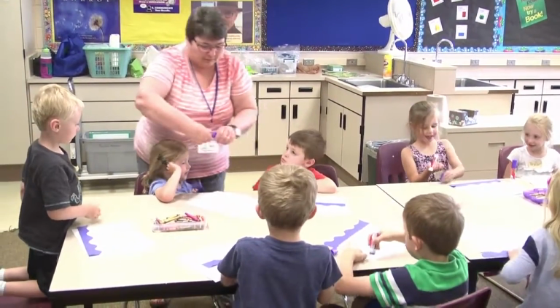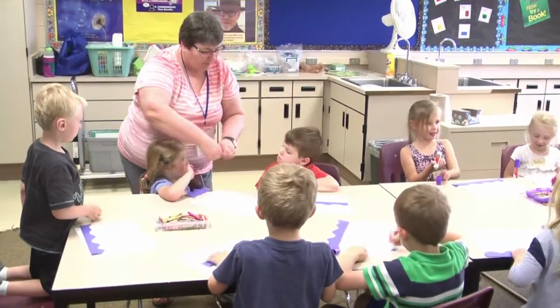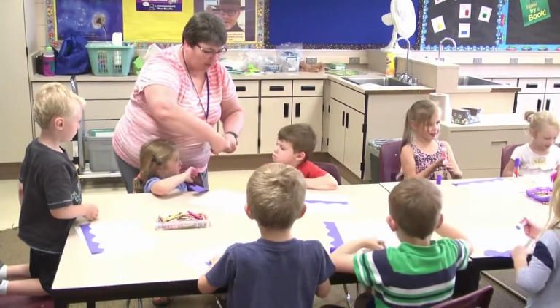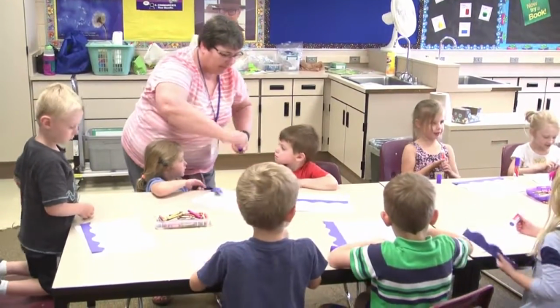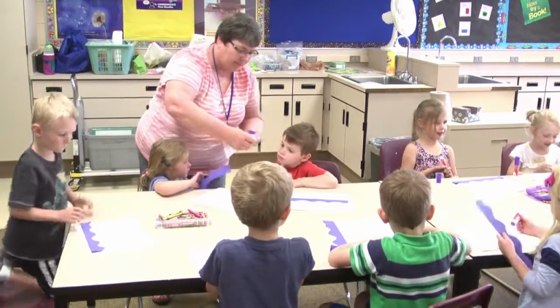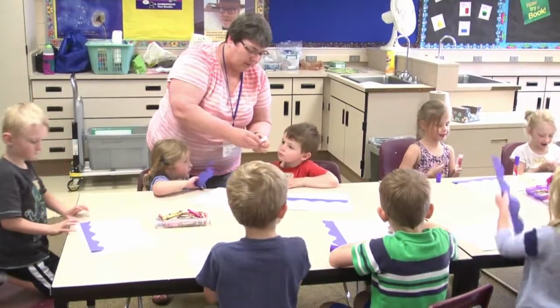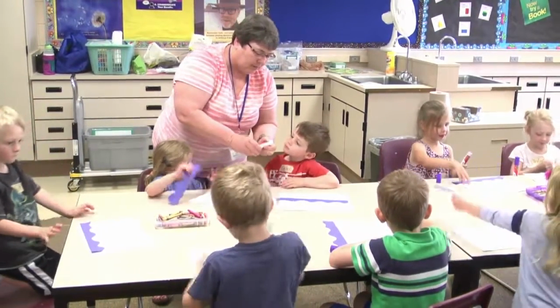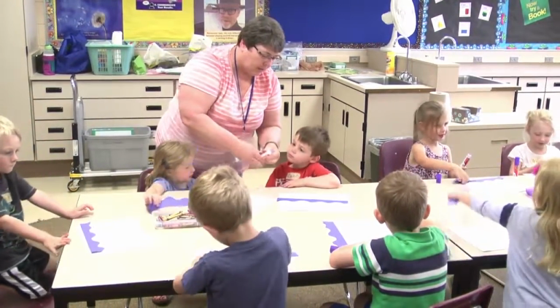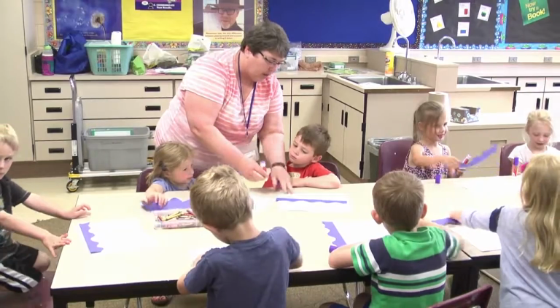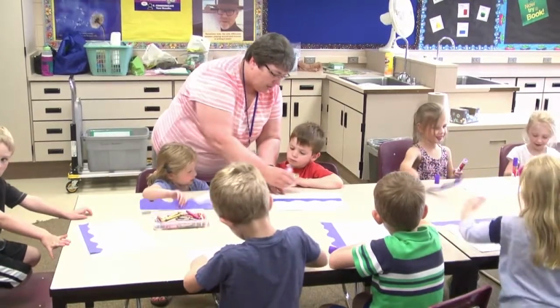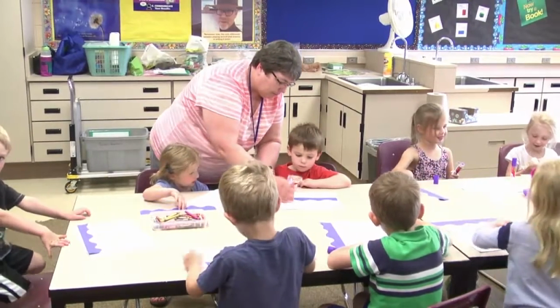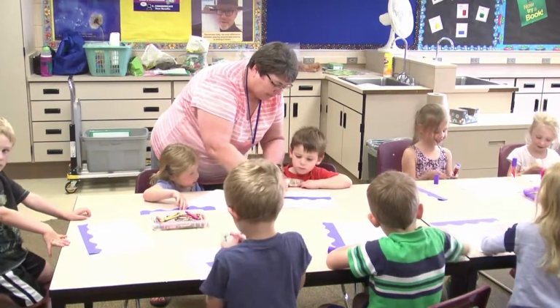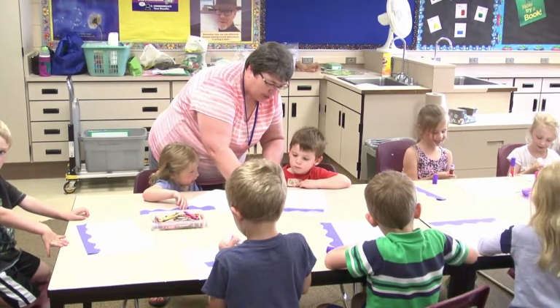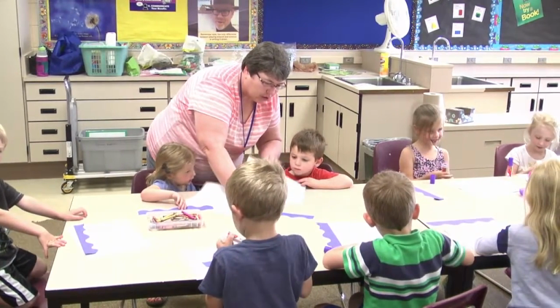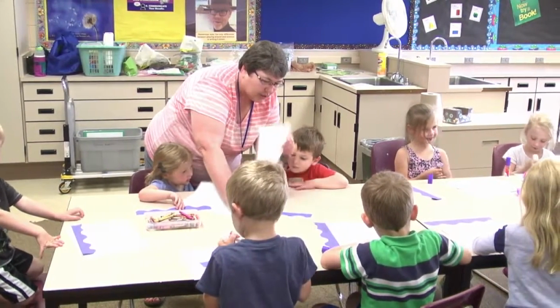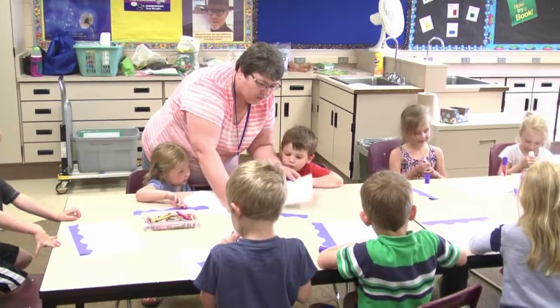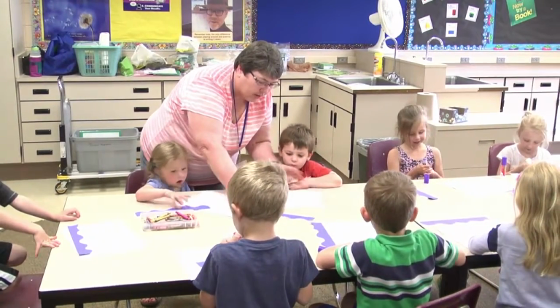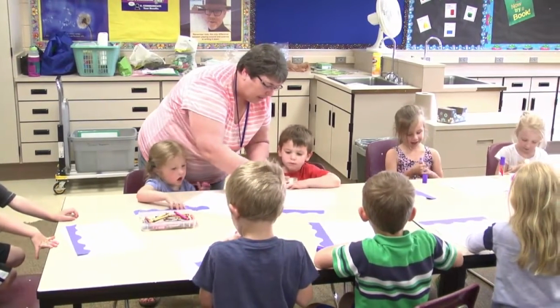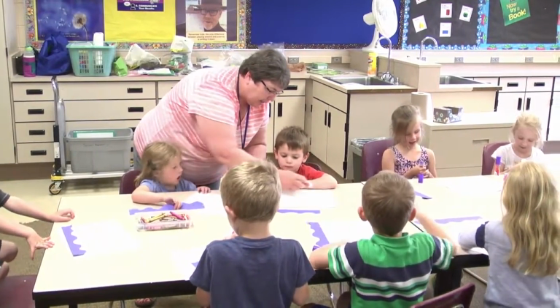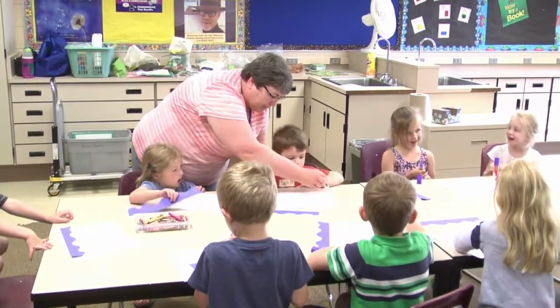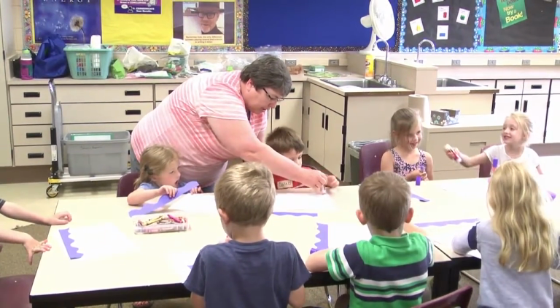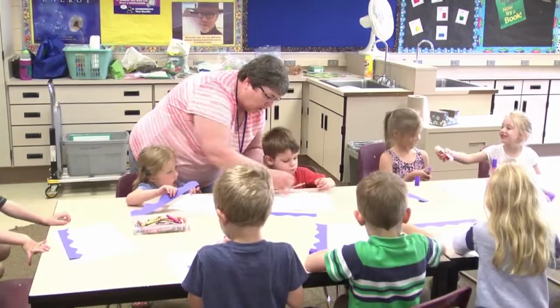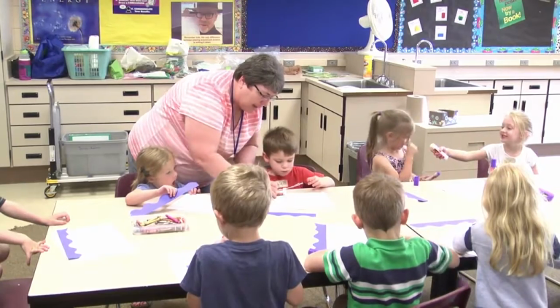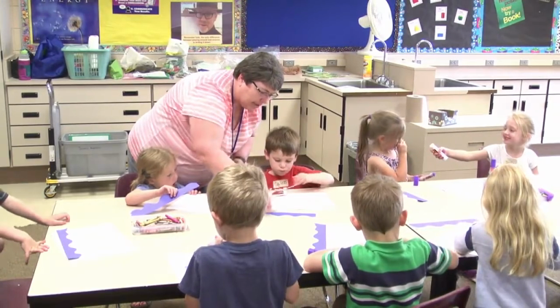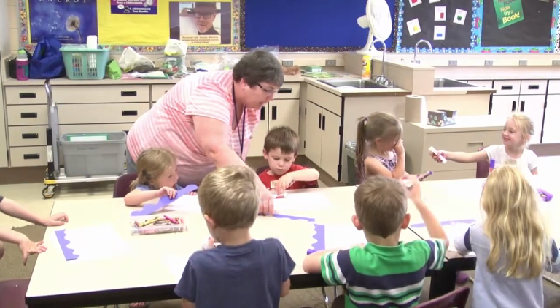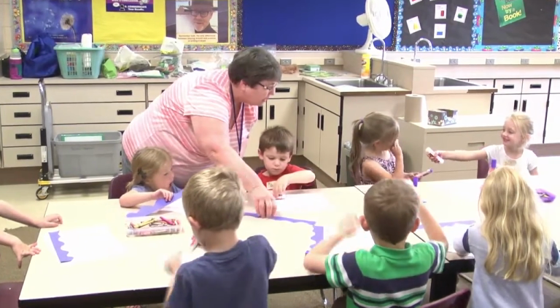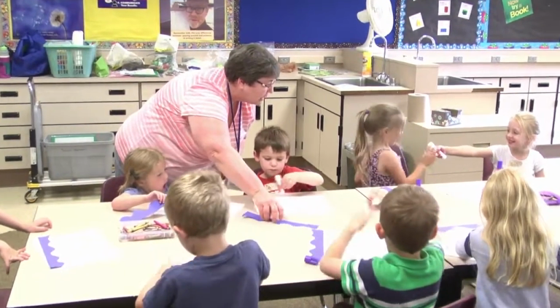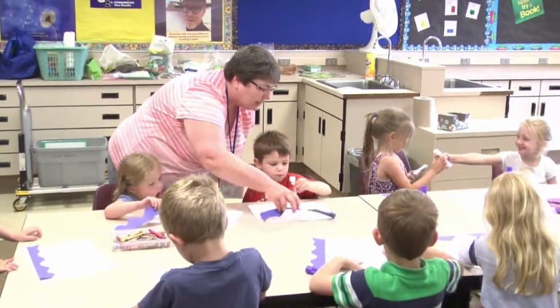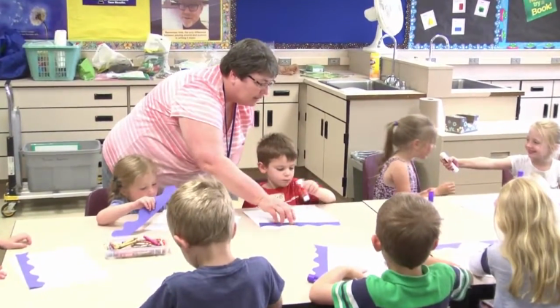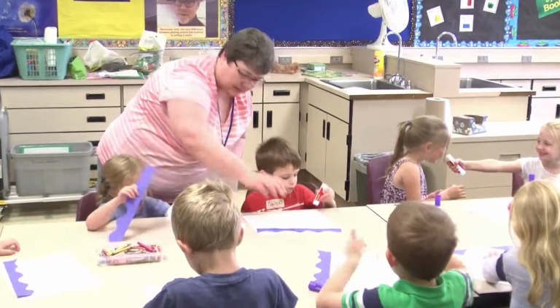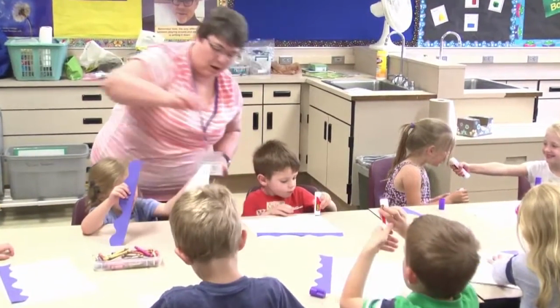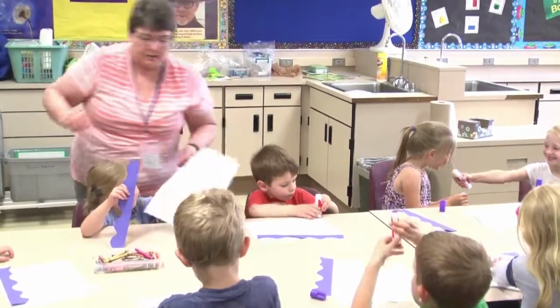You look at me. Okay. There you go. So, Caleb, we're going to turn this over and then put your glue along the bottom here and then put this on. Awesome.